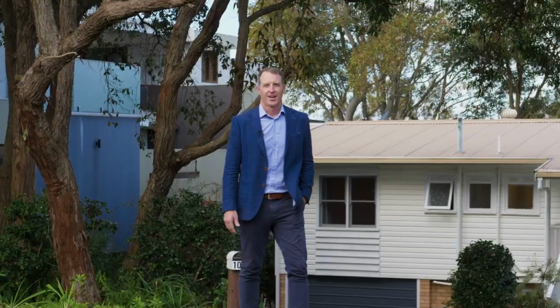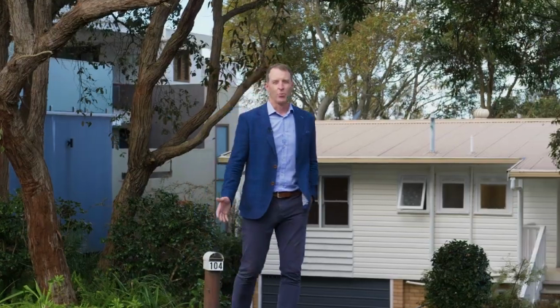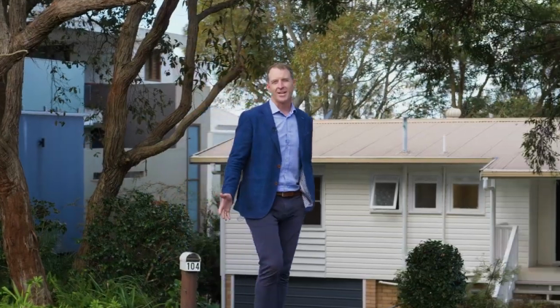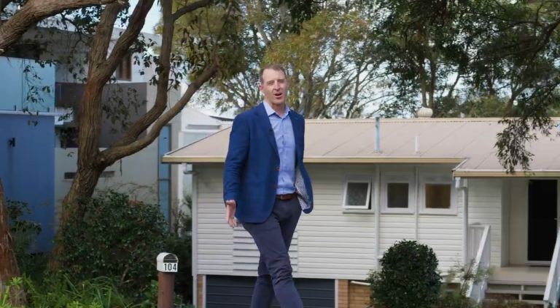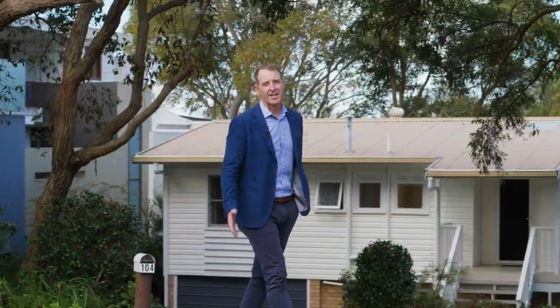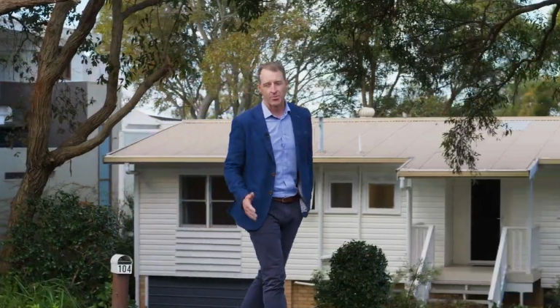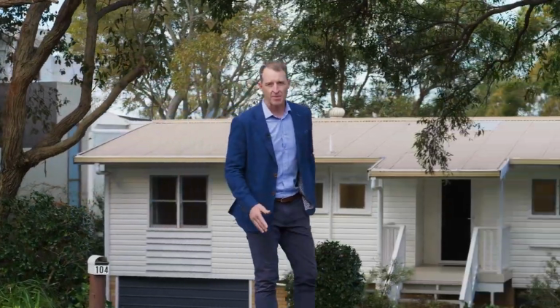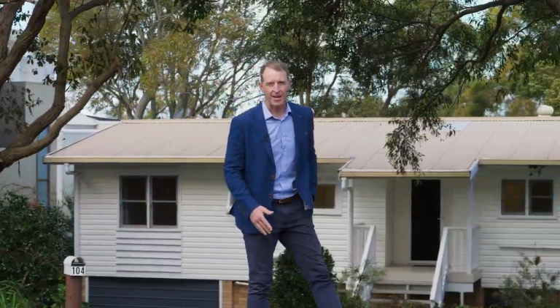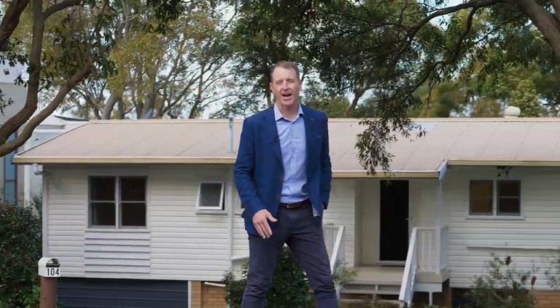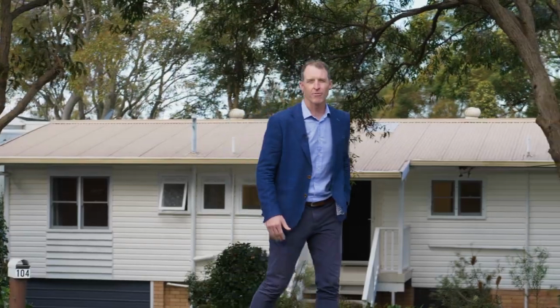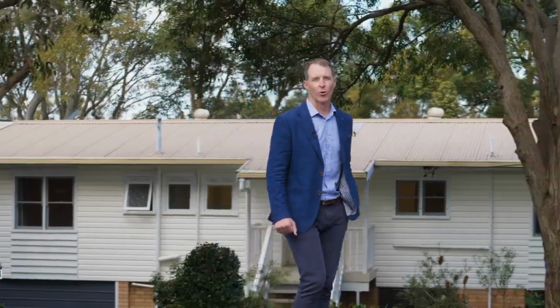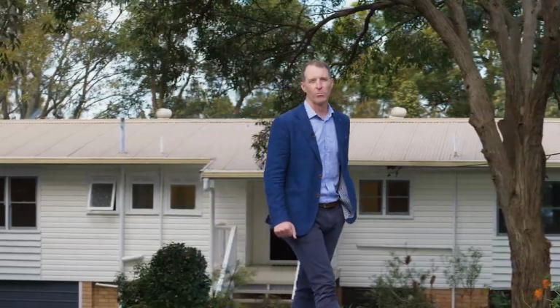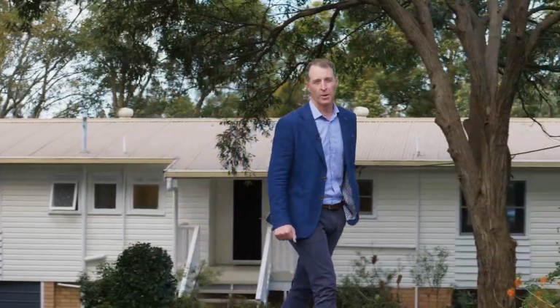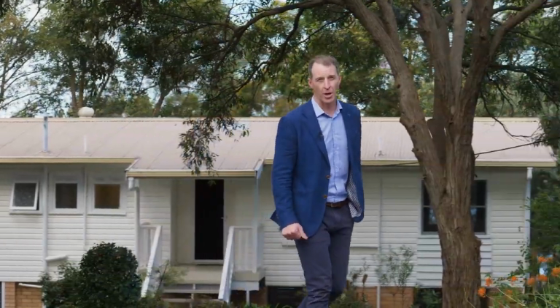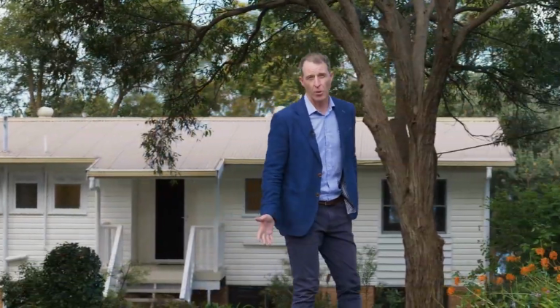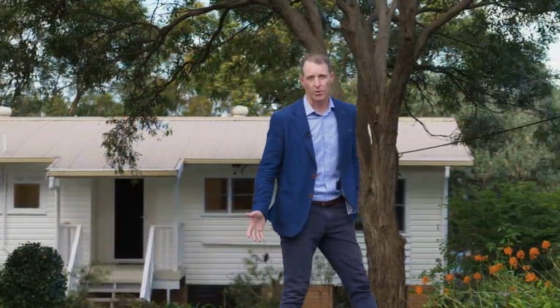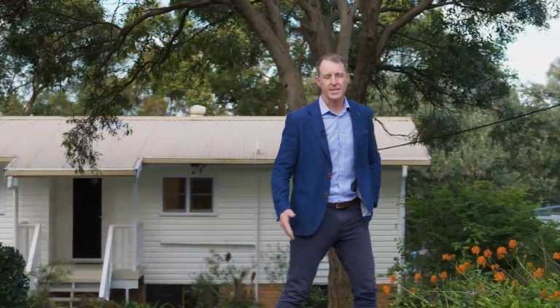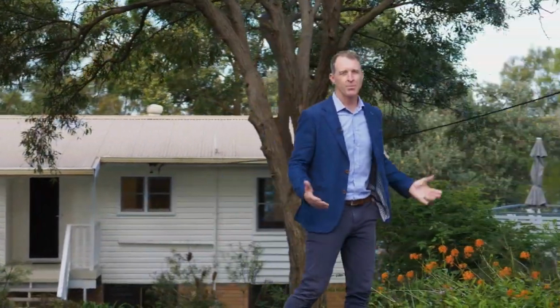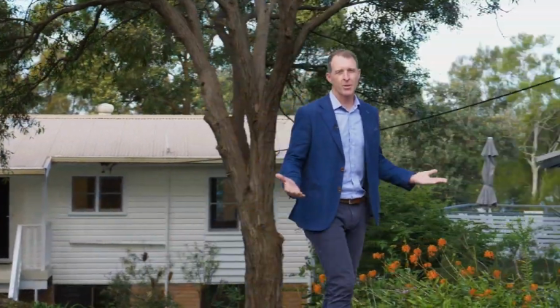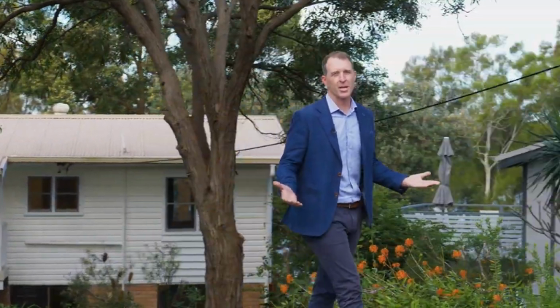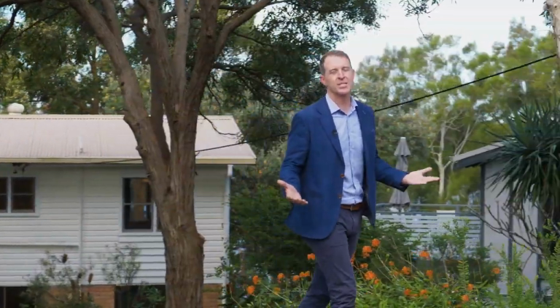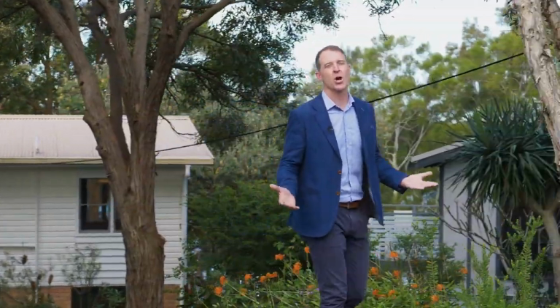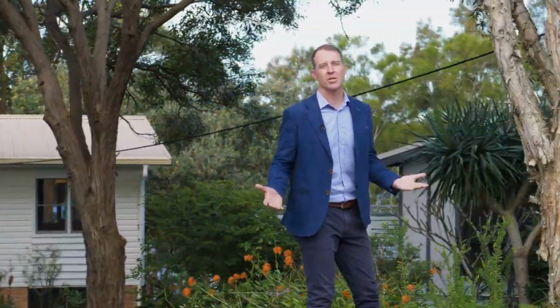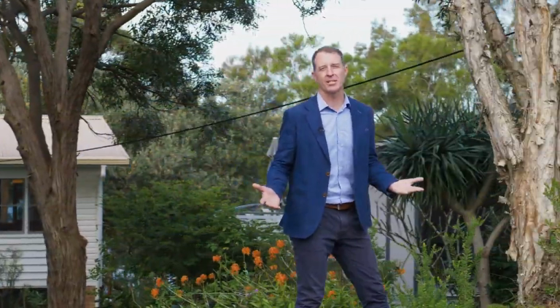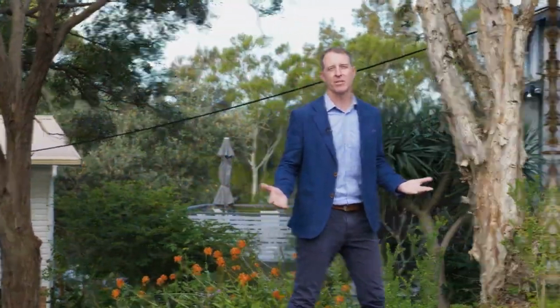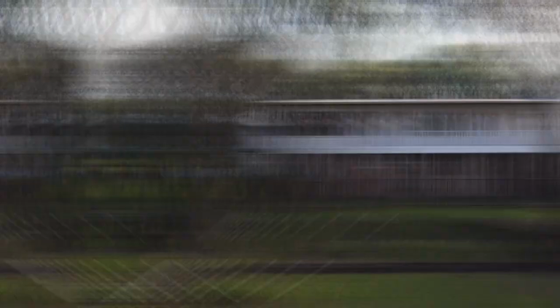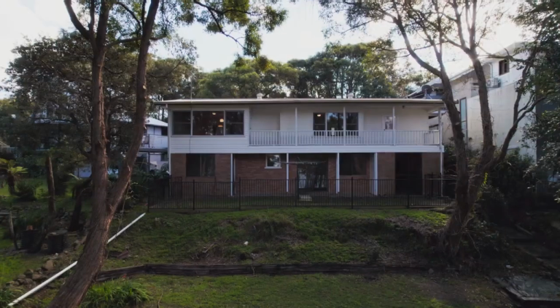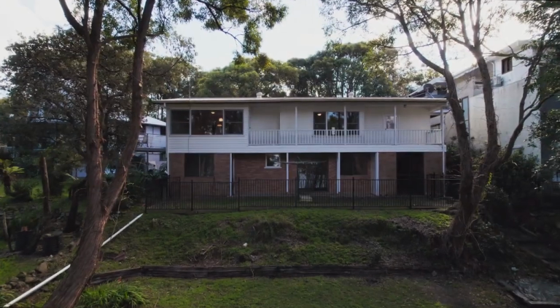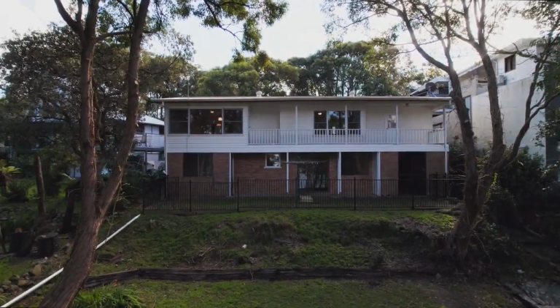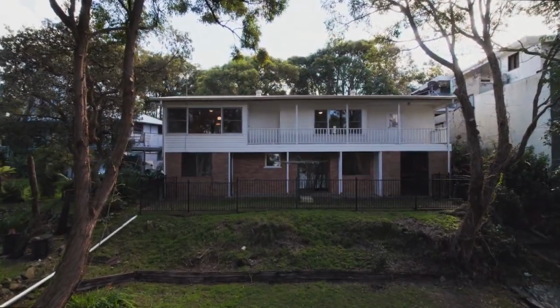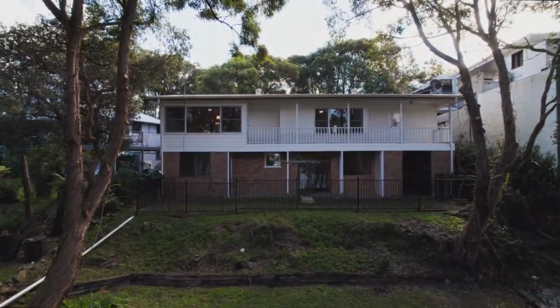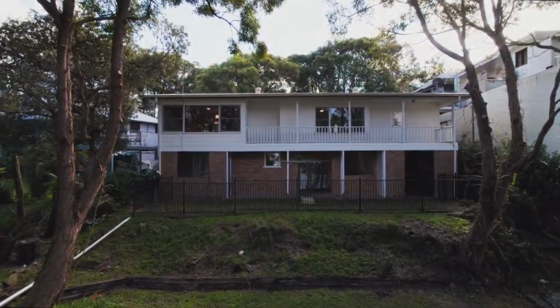I'm really excited today to bring to market 104 Bluebell Drive in Wambril, simply because it has so many attractive features. So let's list them out for you.